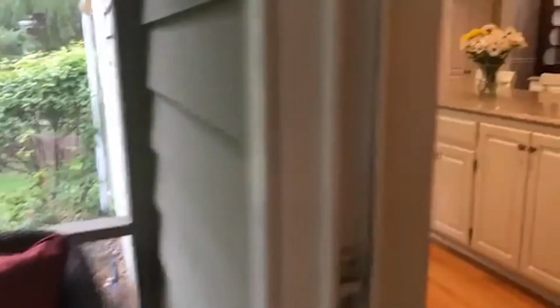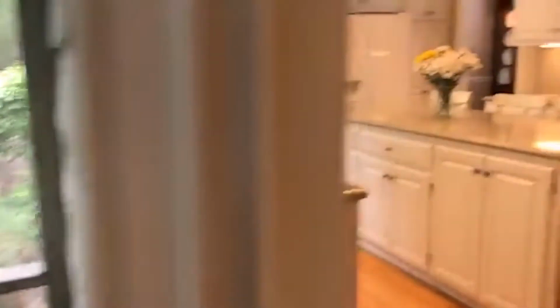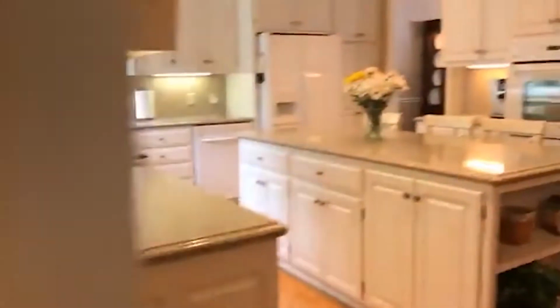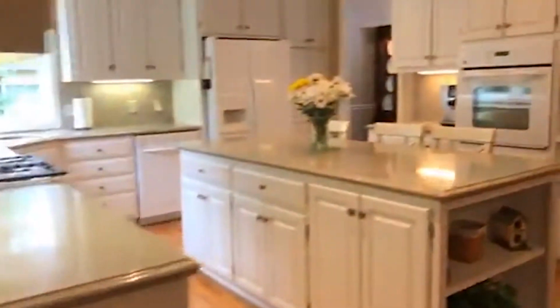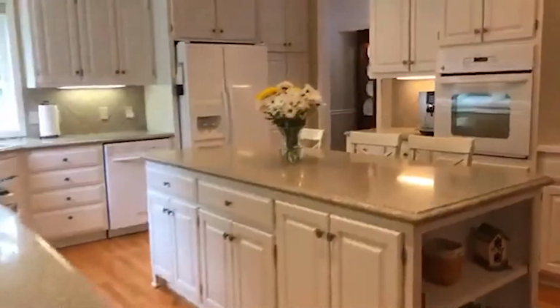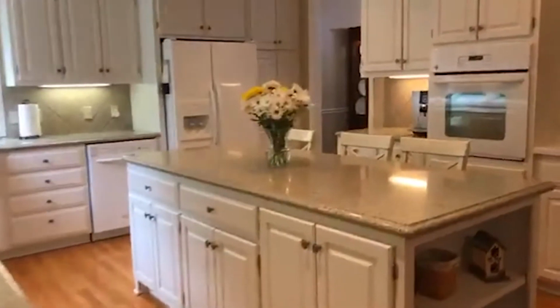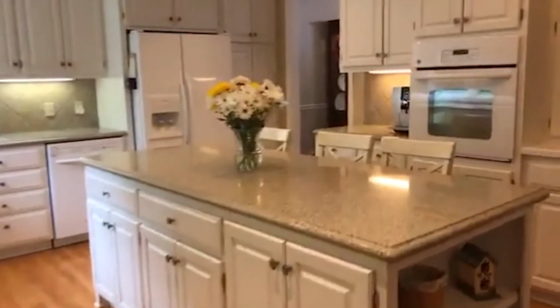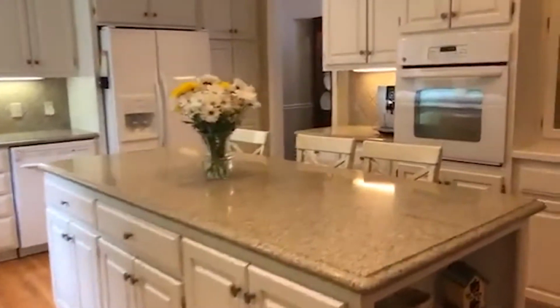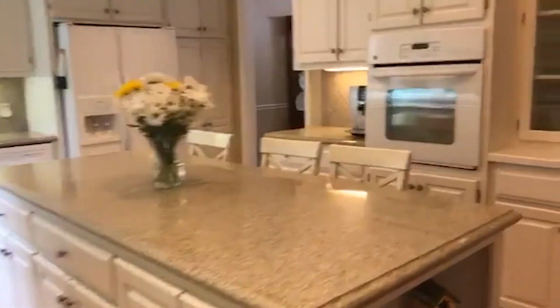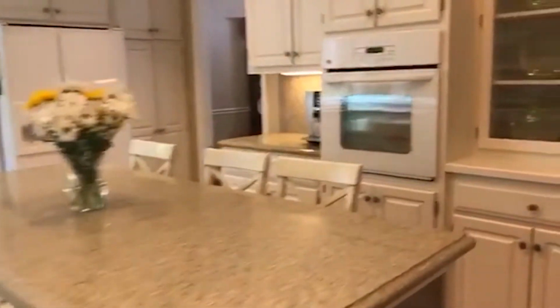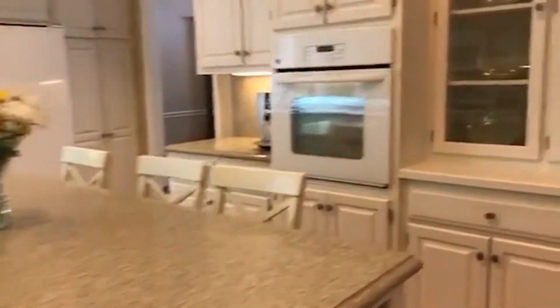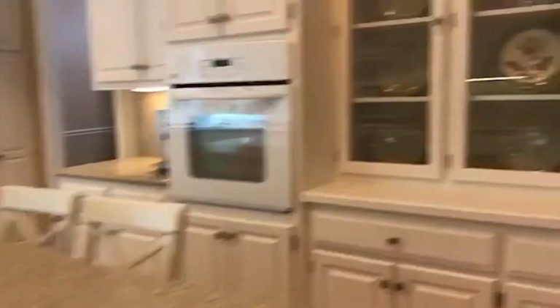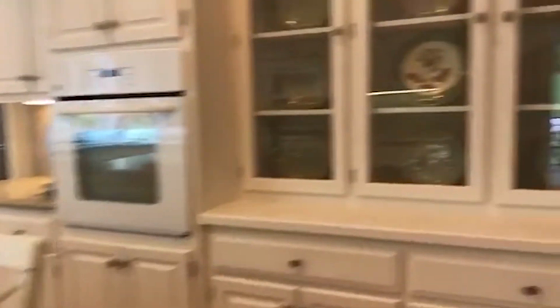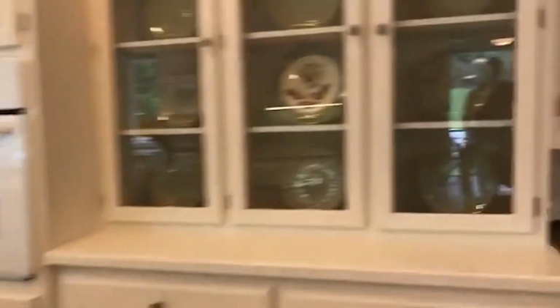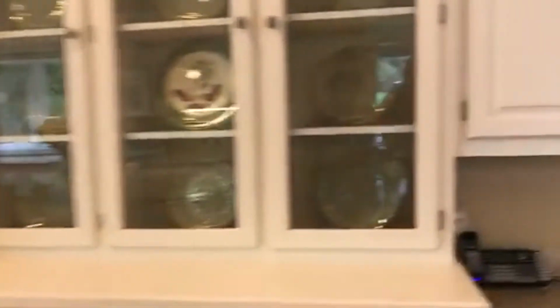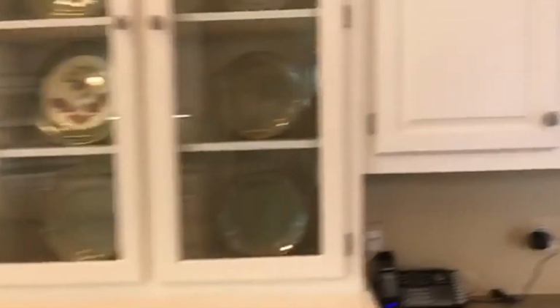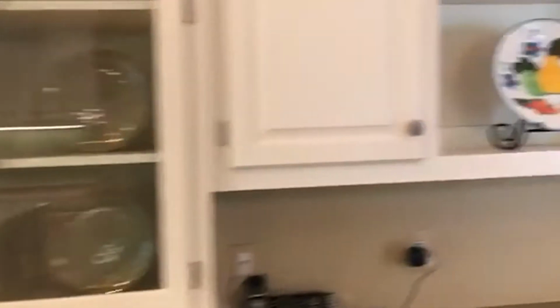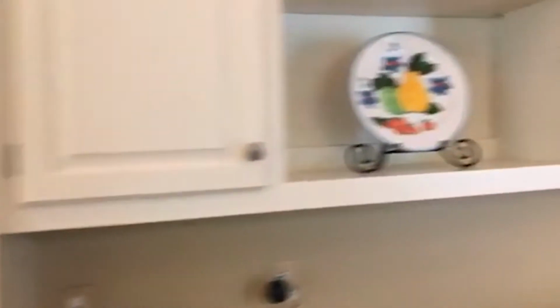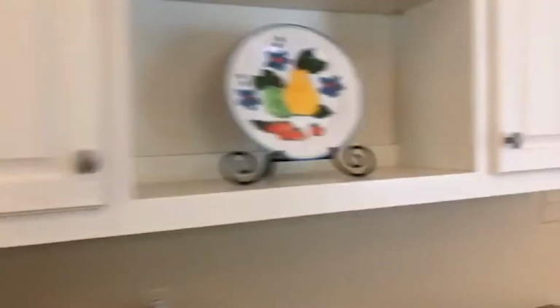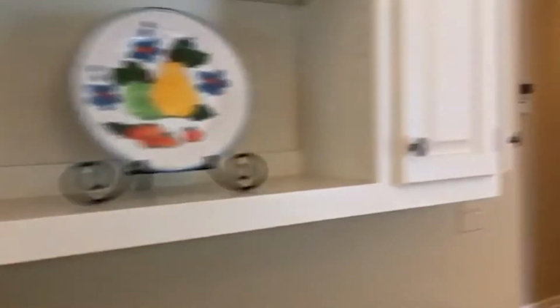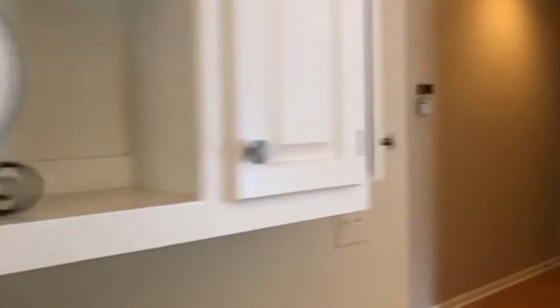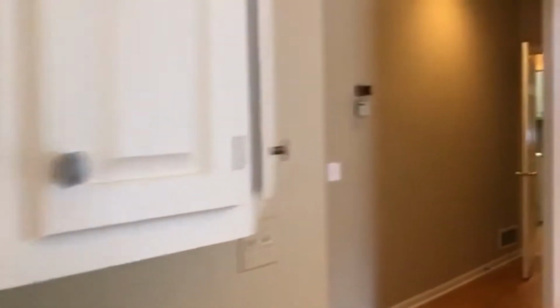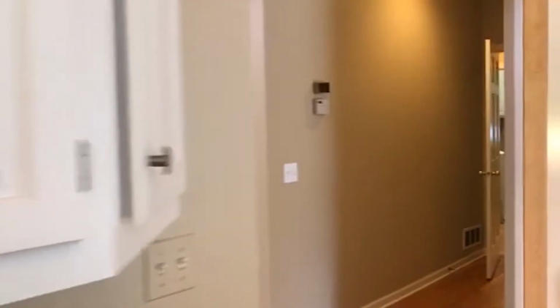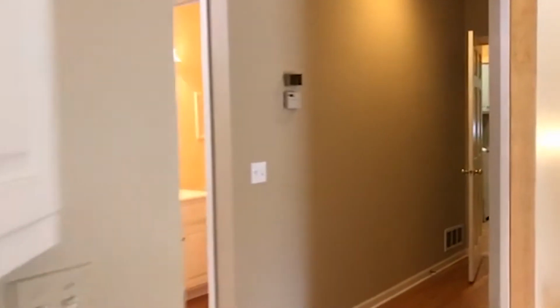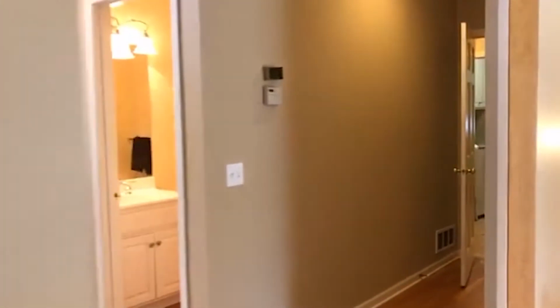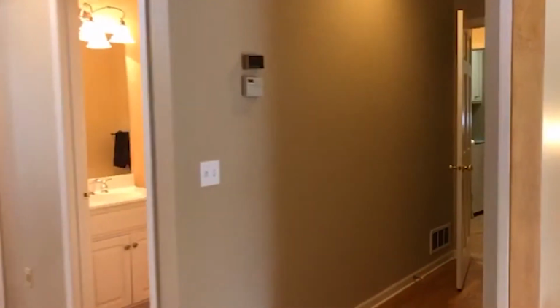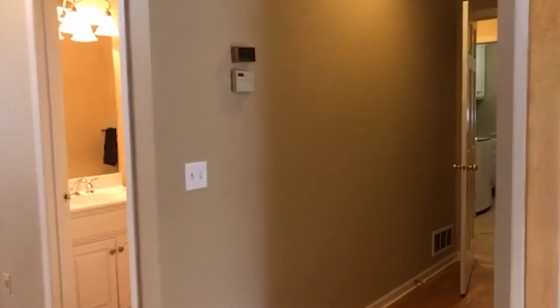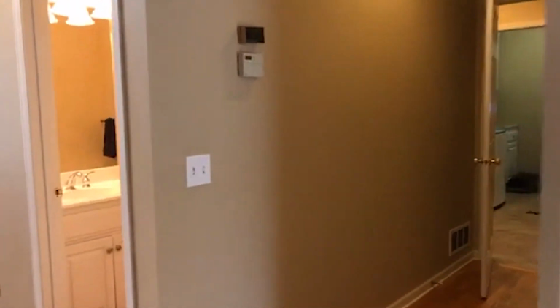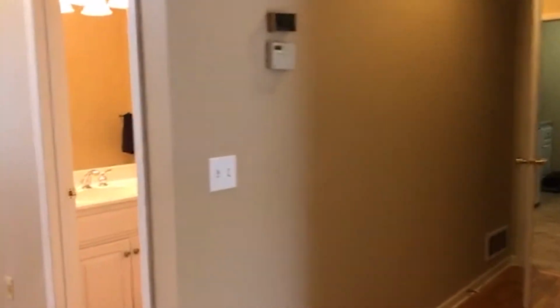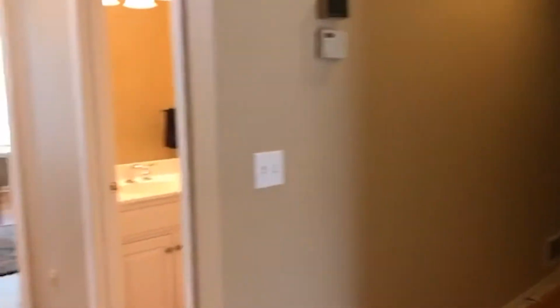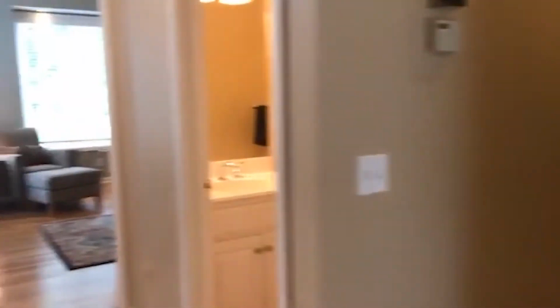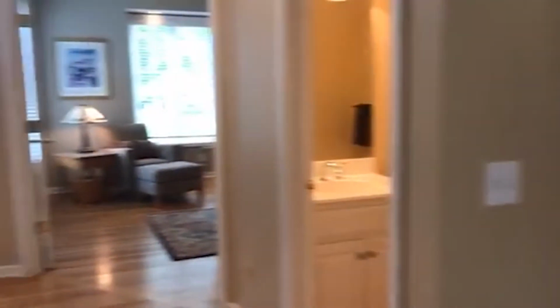Let's go in the basement. They have a nice workout area, a sewing room, and the fifth bedroom is downstairs.